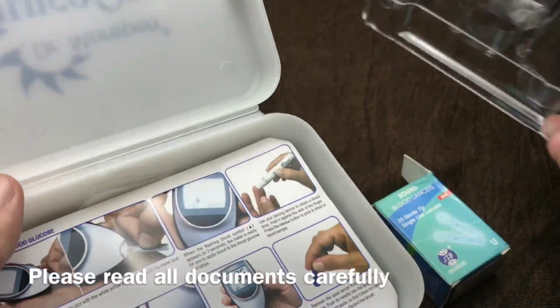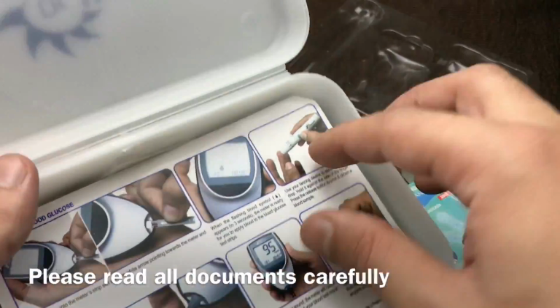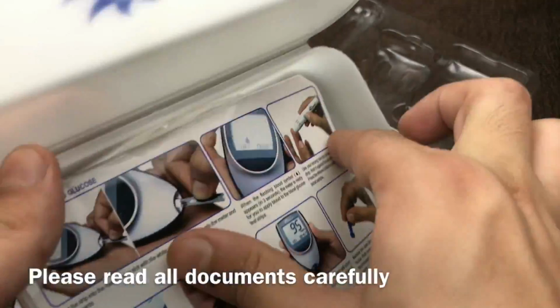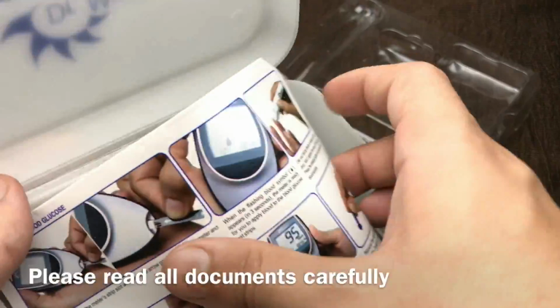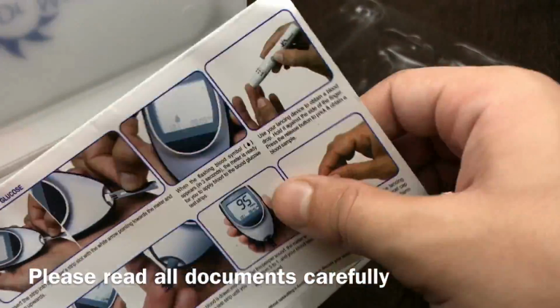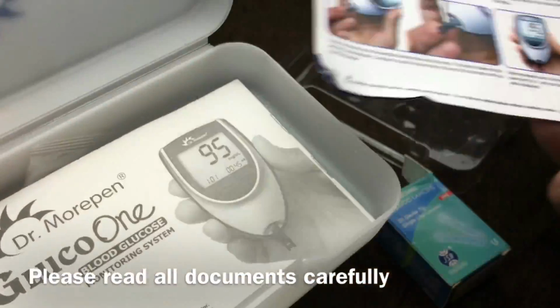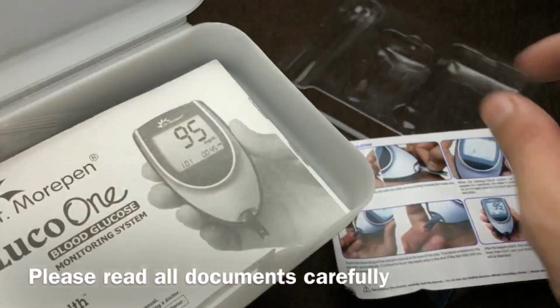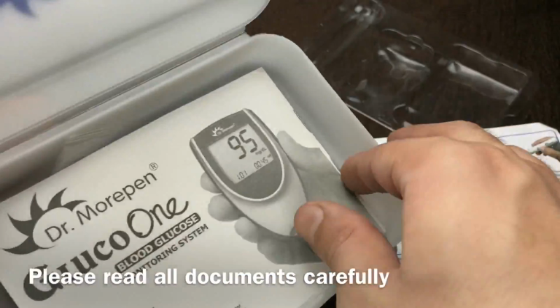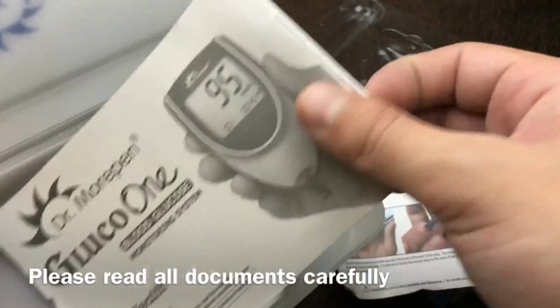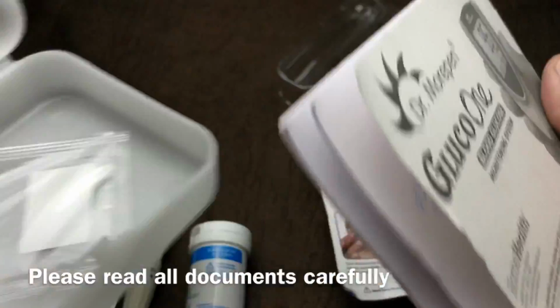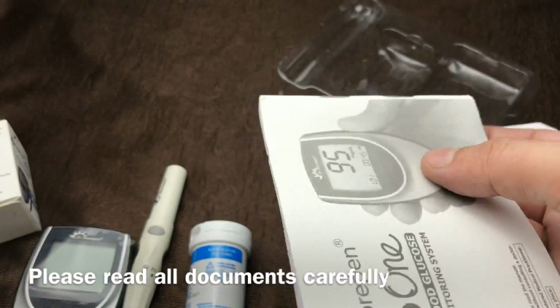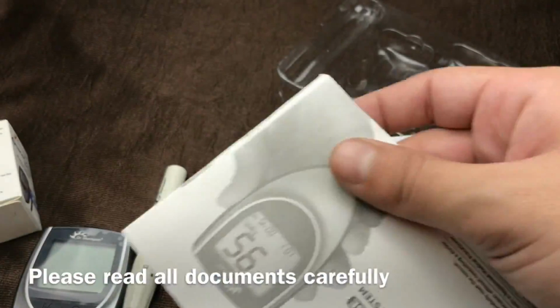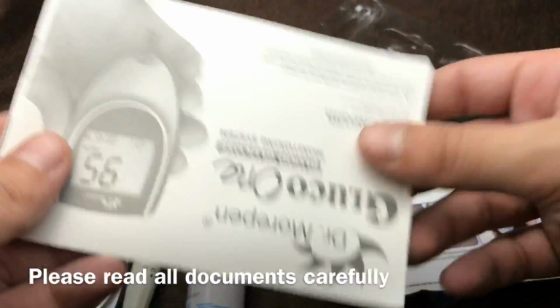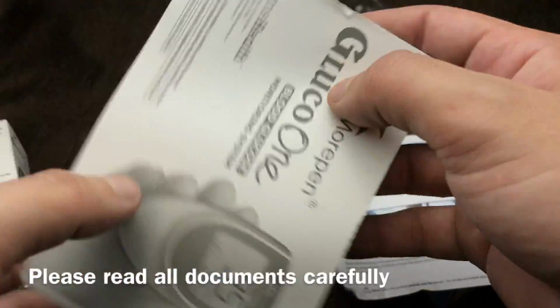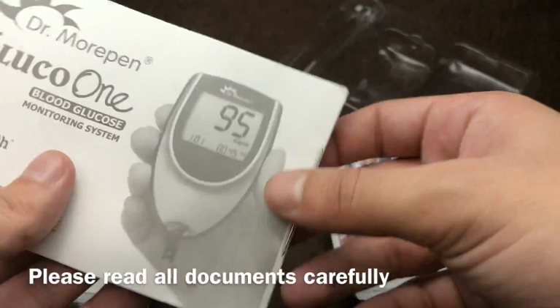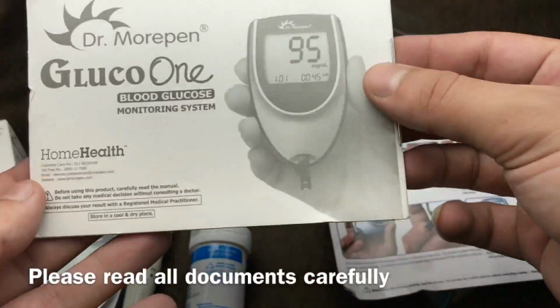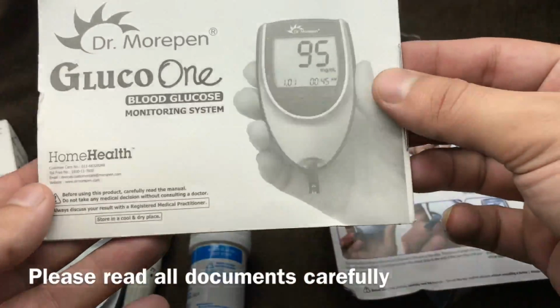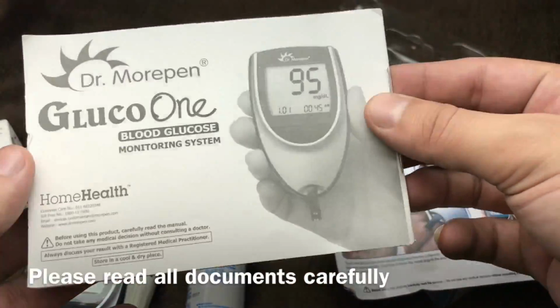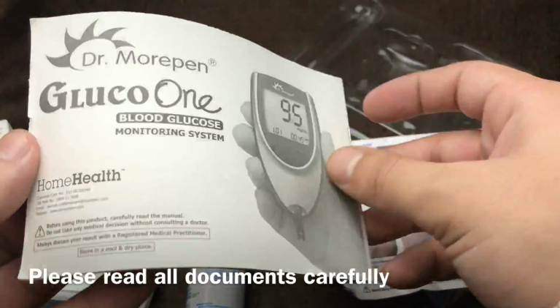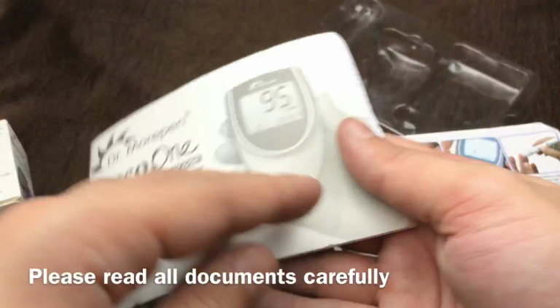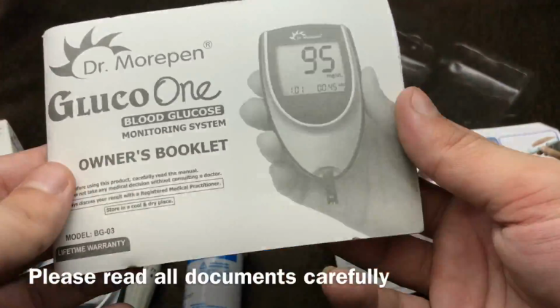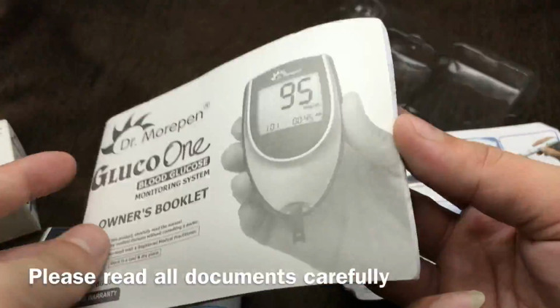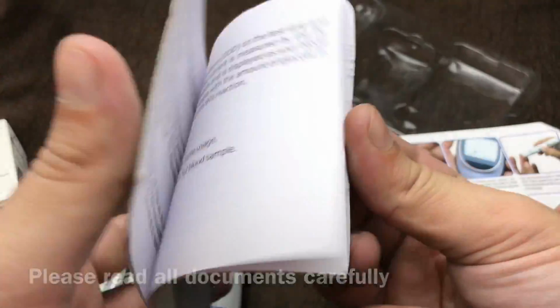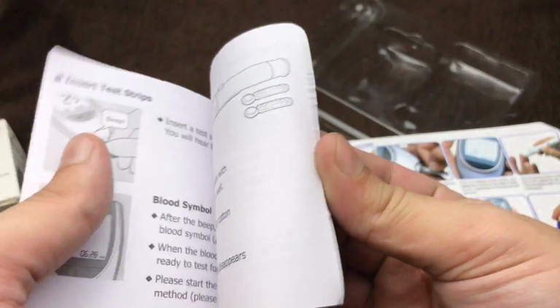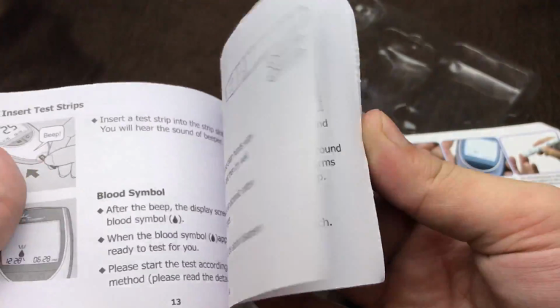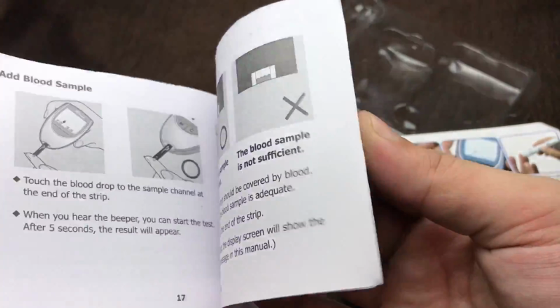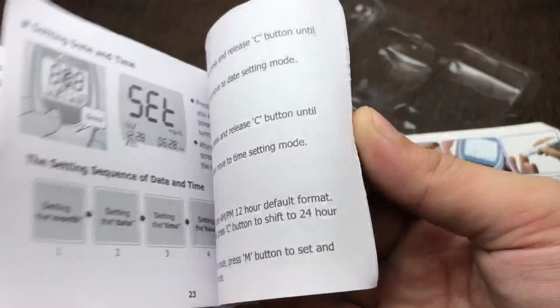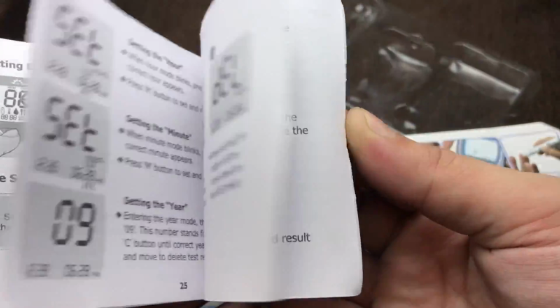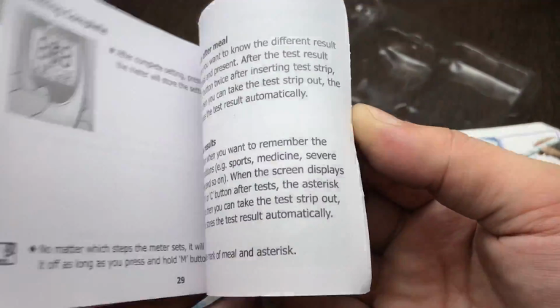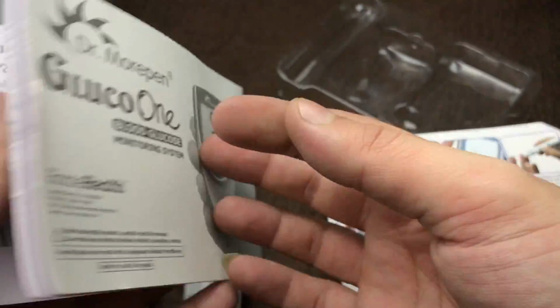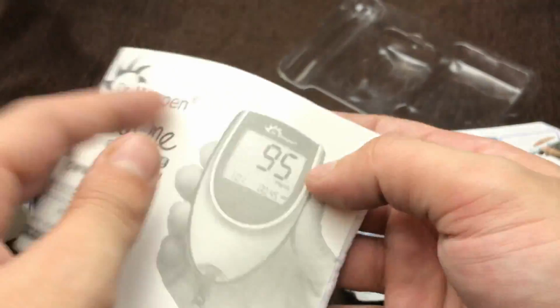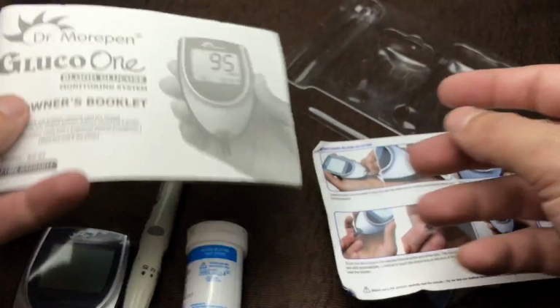Here are some documents. My suggestion is to read all the documents carefully before using it, and read the do's and don'ts as well.